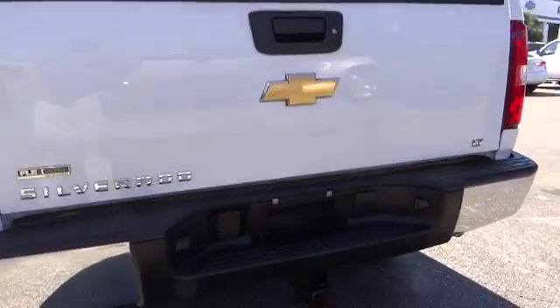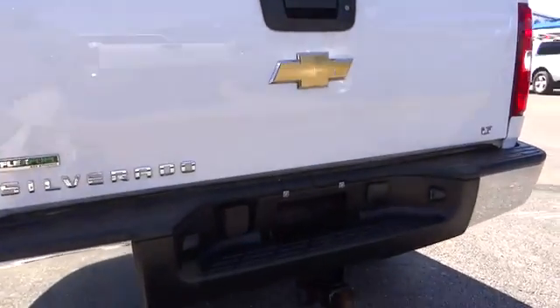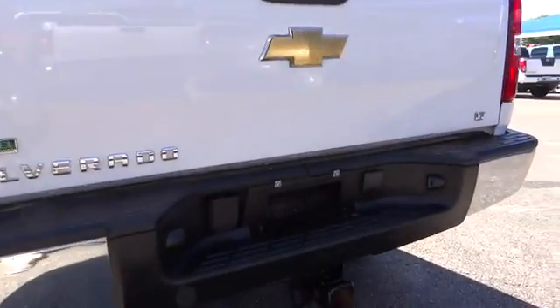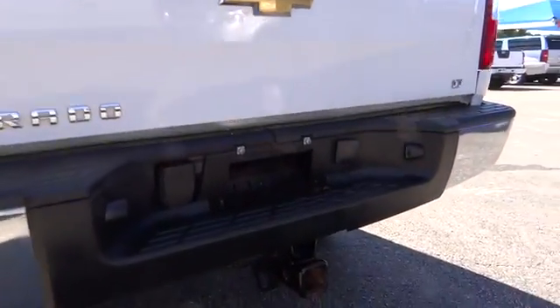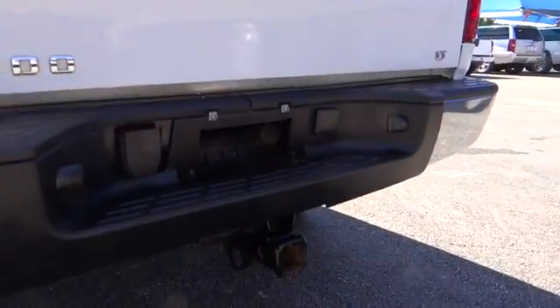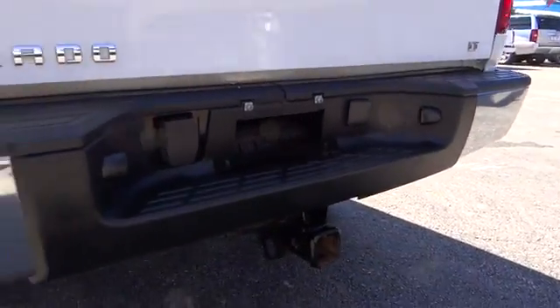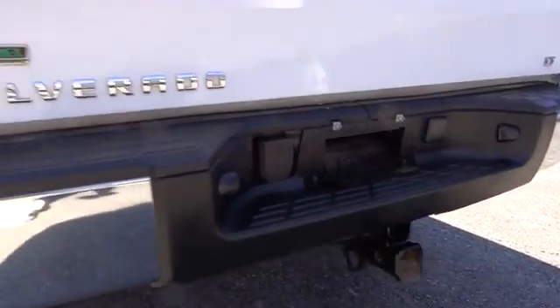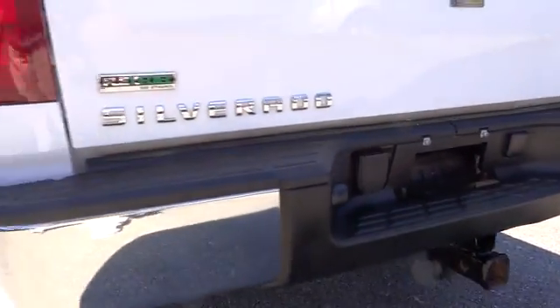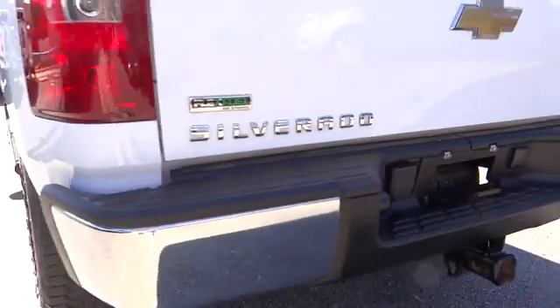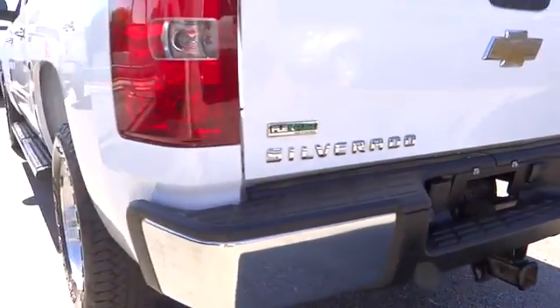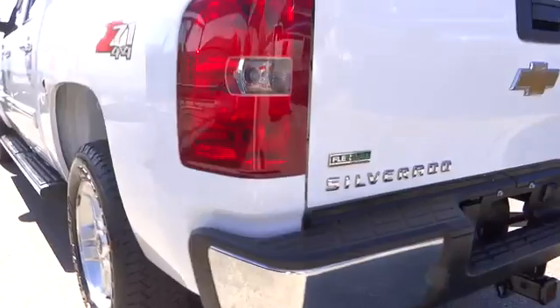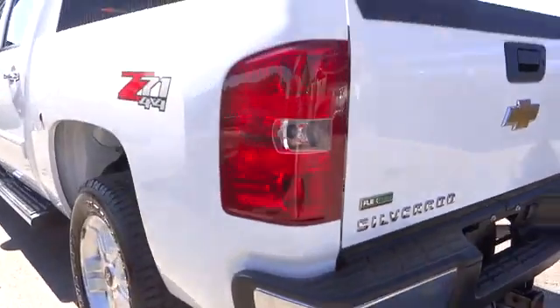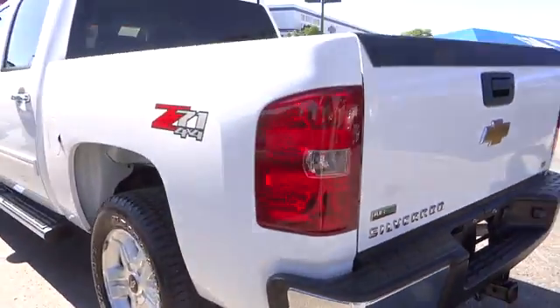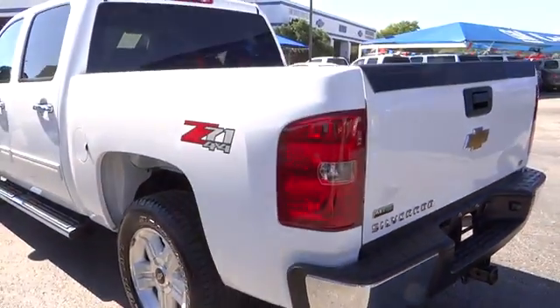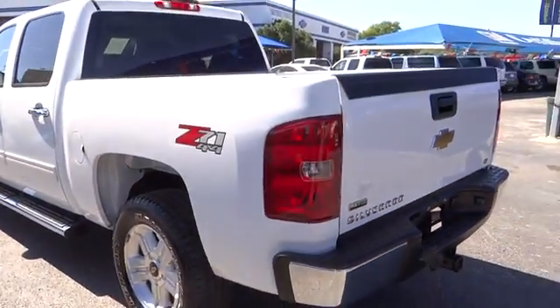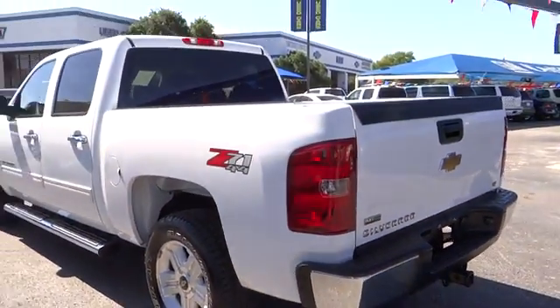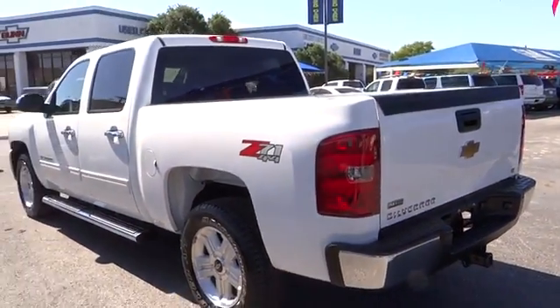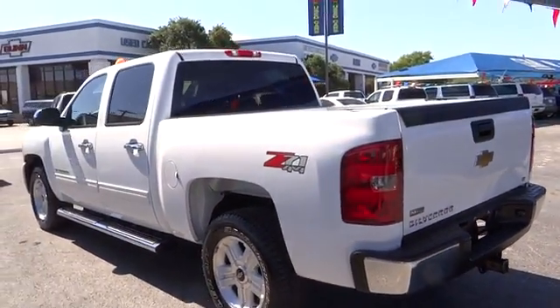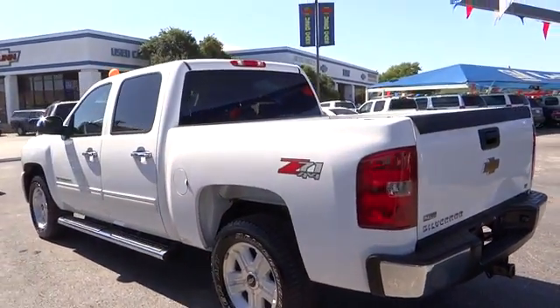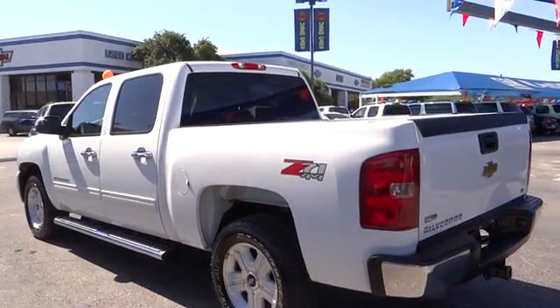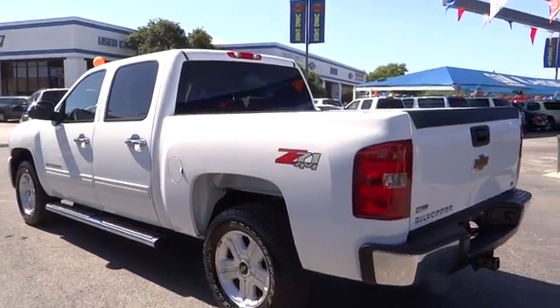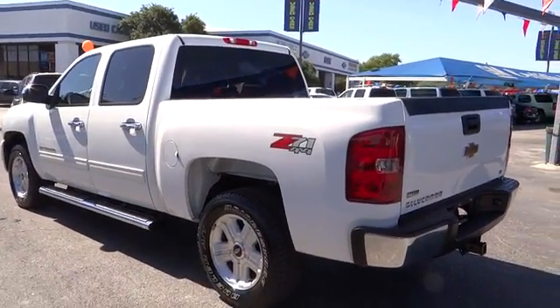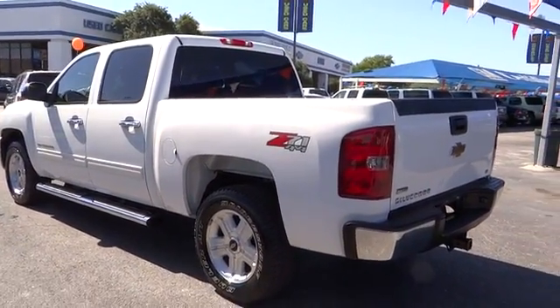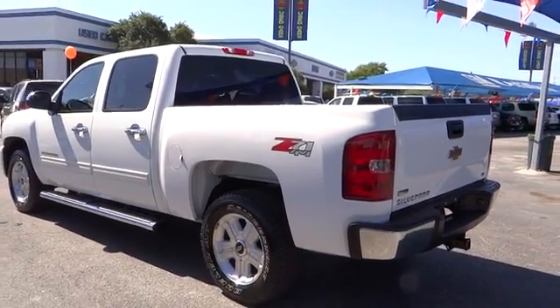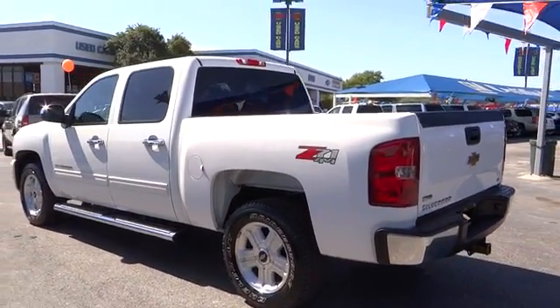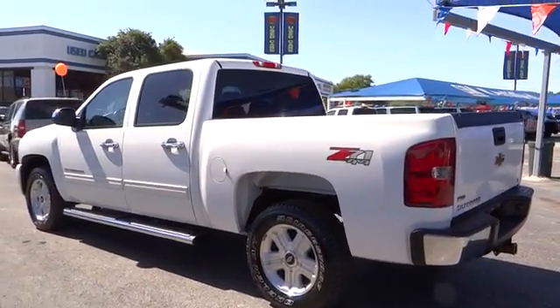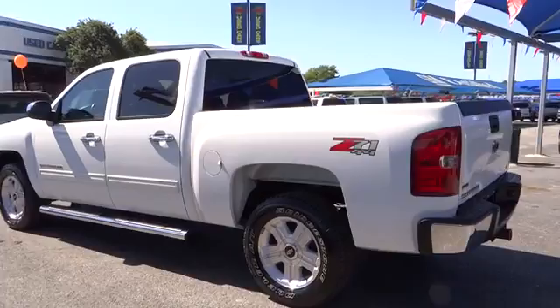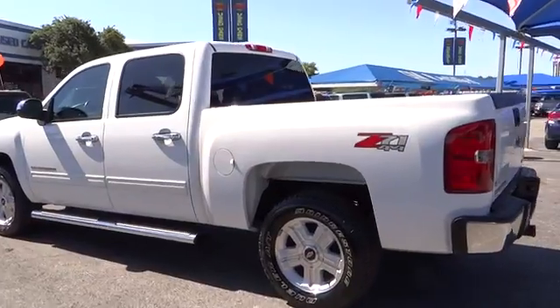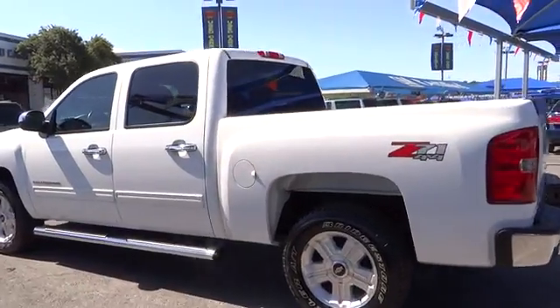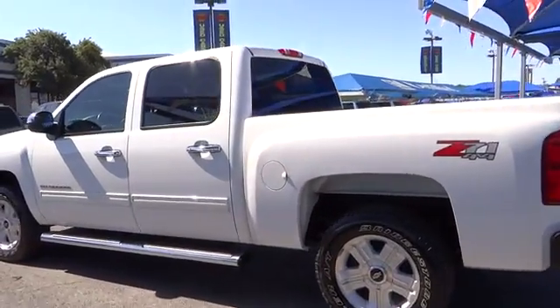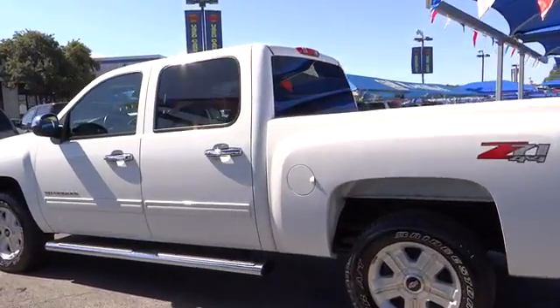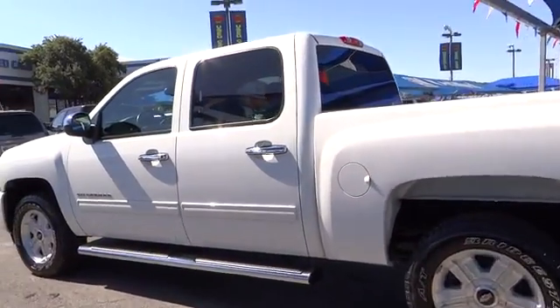Compass, power windows, tachometer, daytime running lights, heads-up display, tilt steering wheel, power heated outside mirrors, privacy glass.